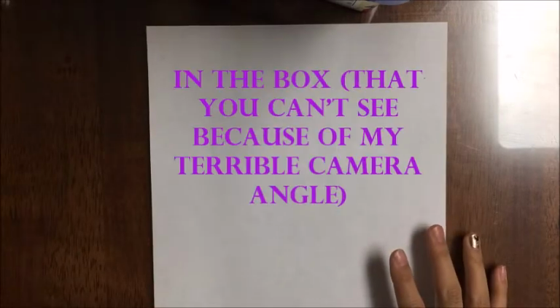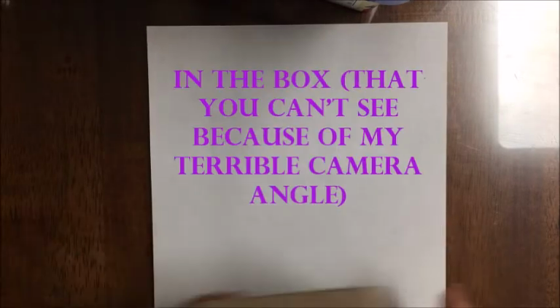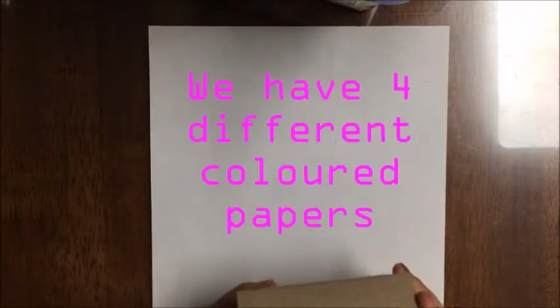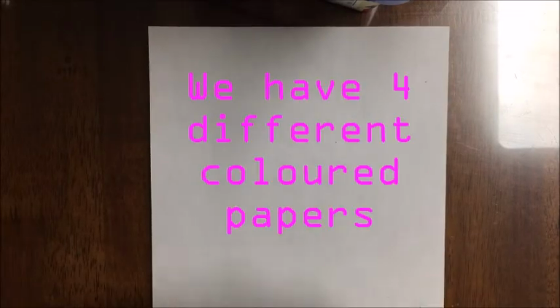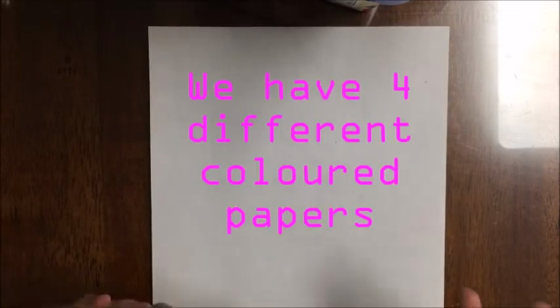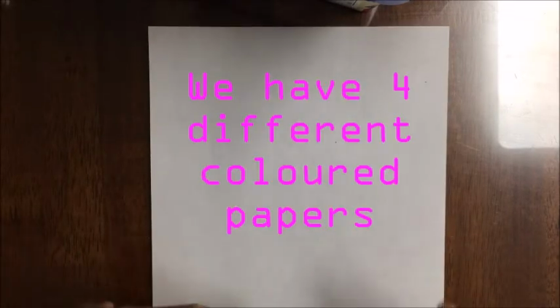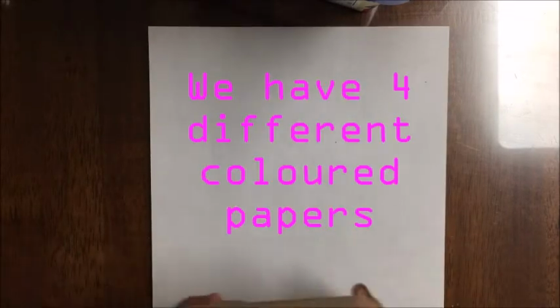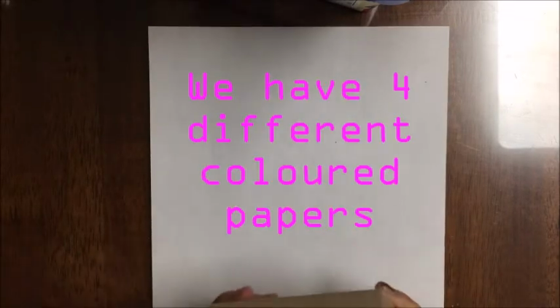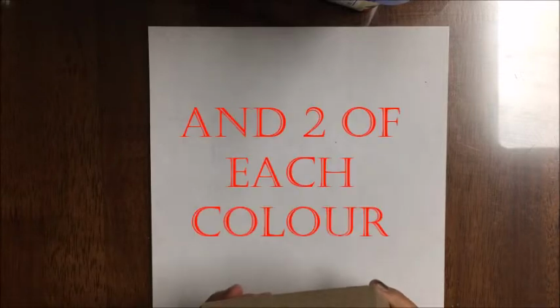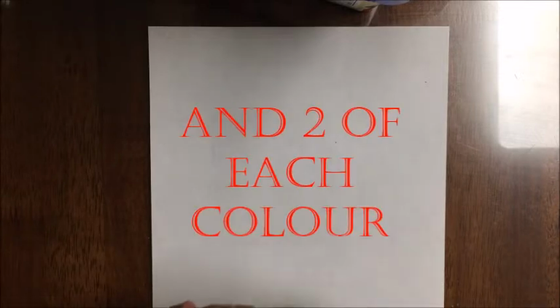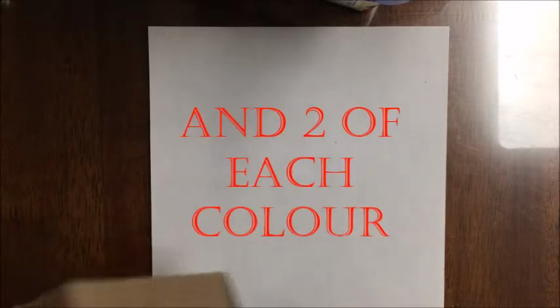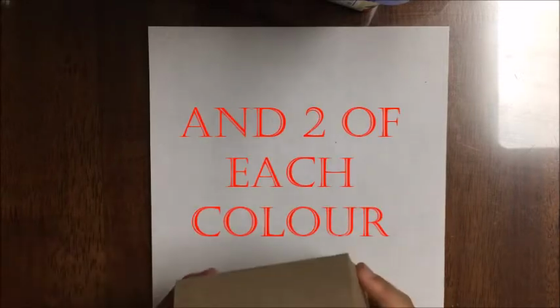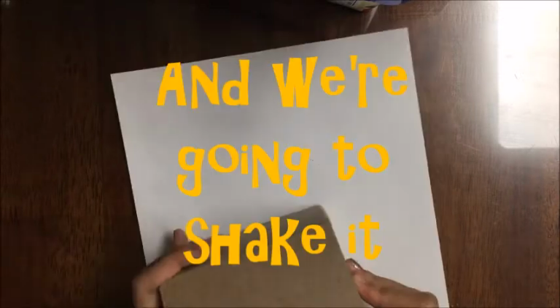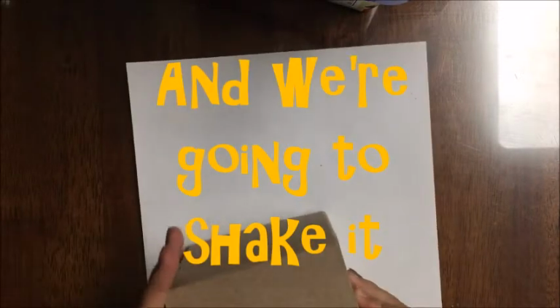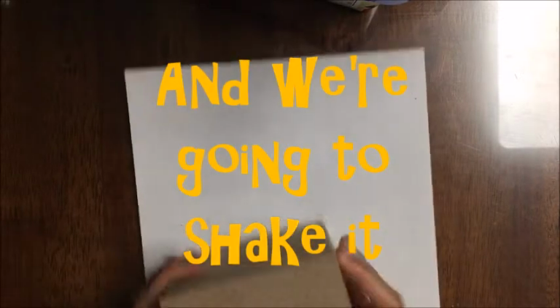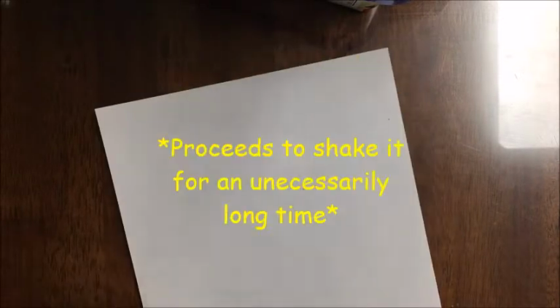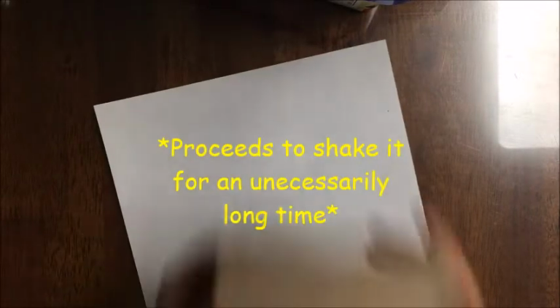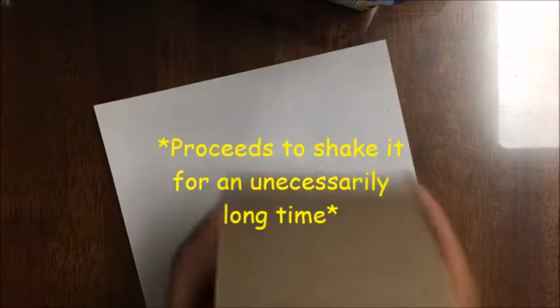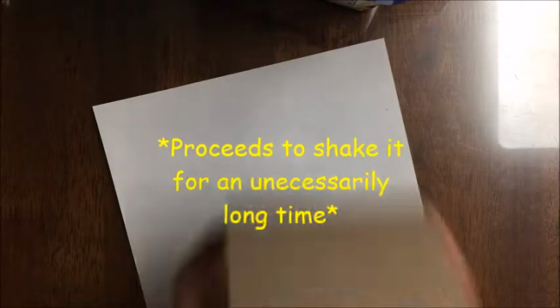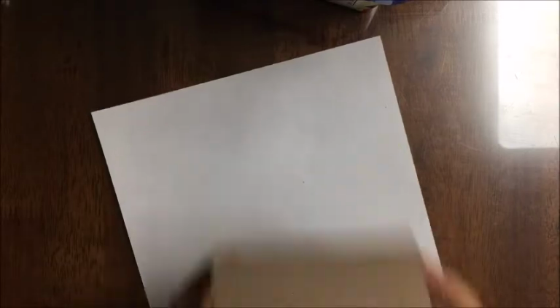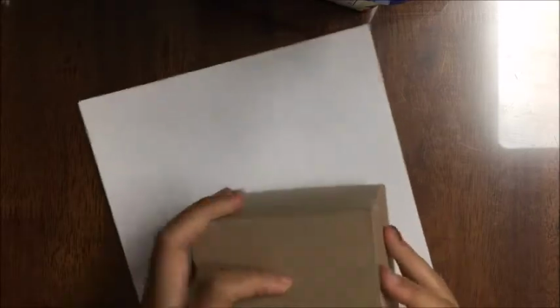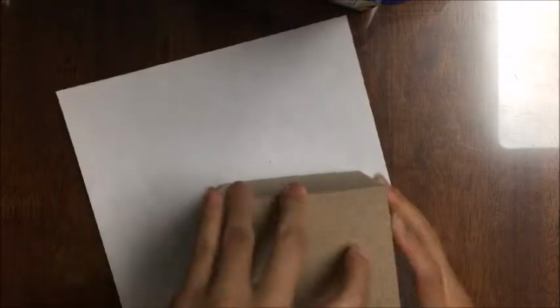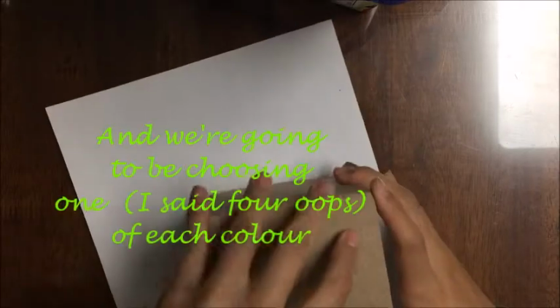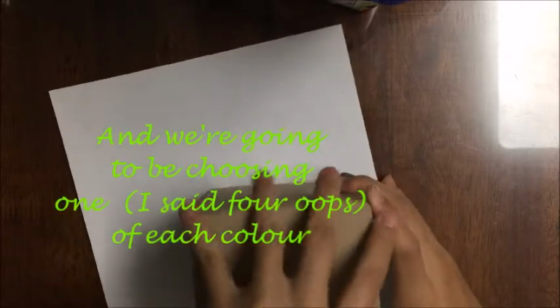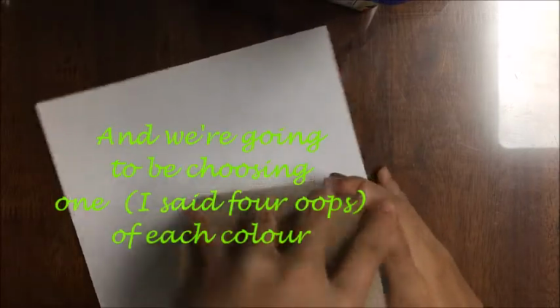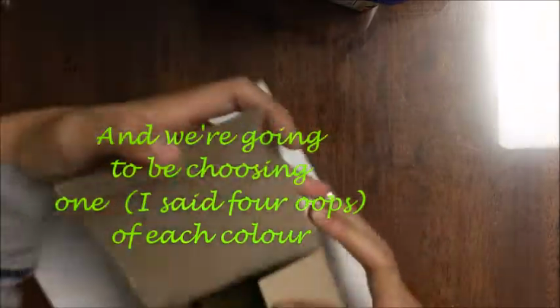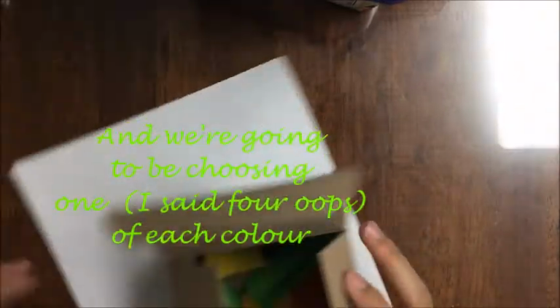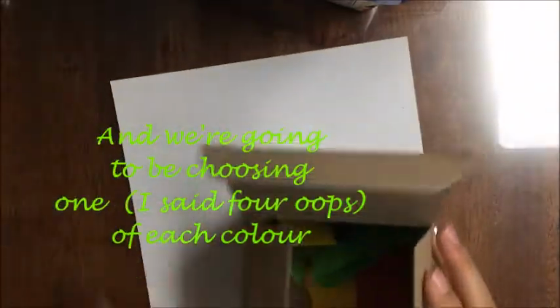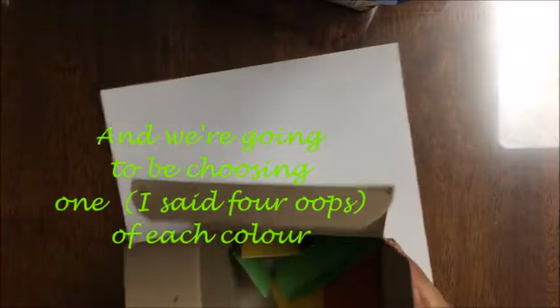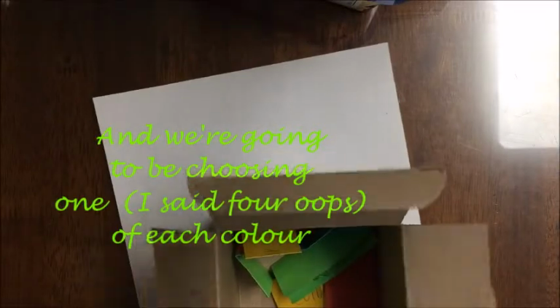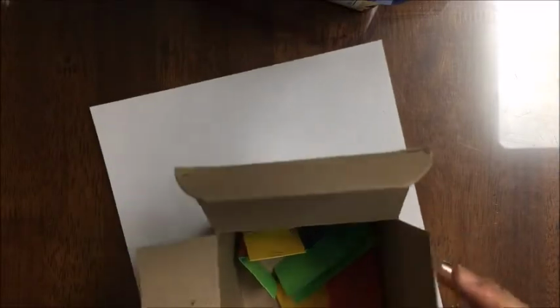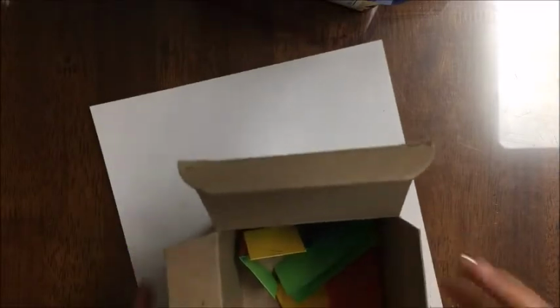In the box we have four different colored papers, two of each color, and we're going to be choosing four of each color.